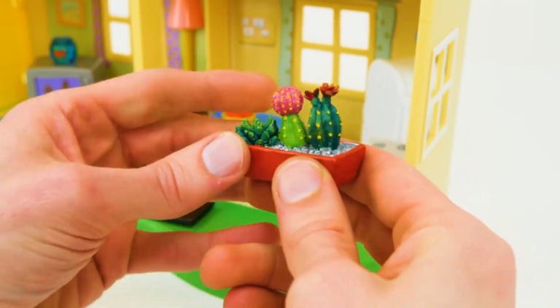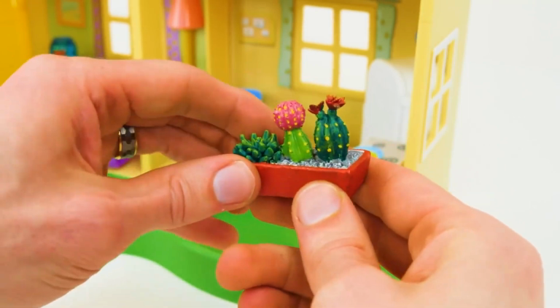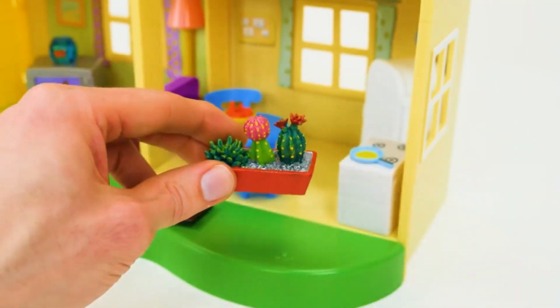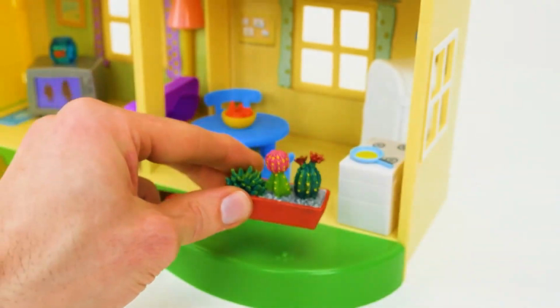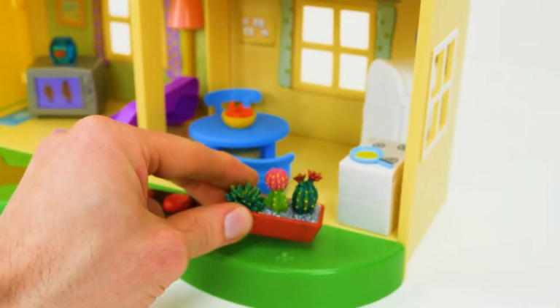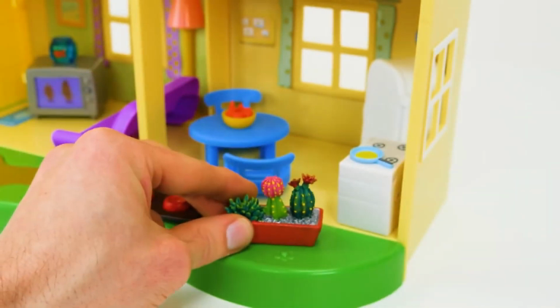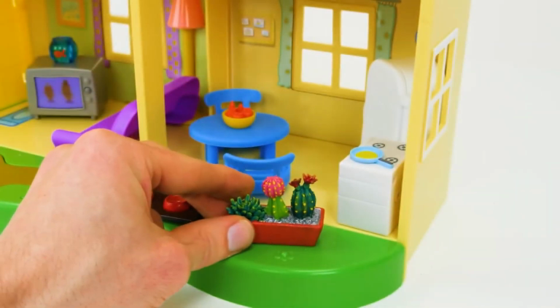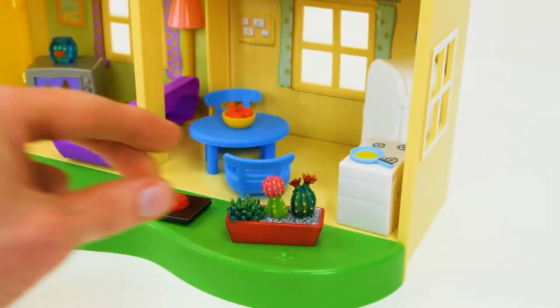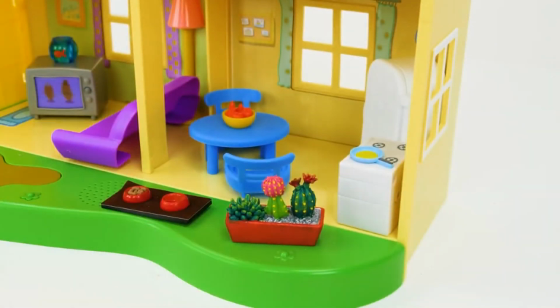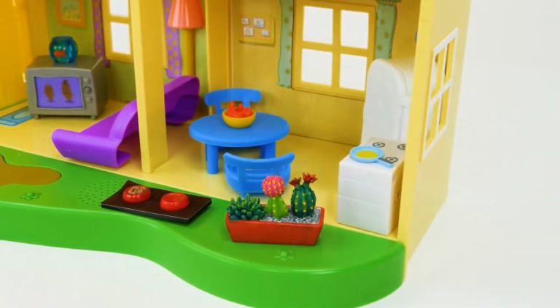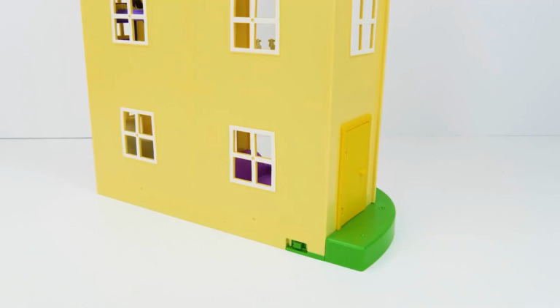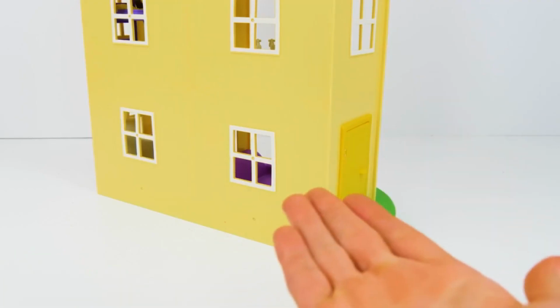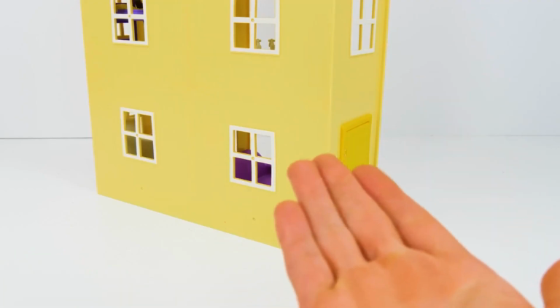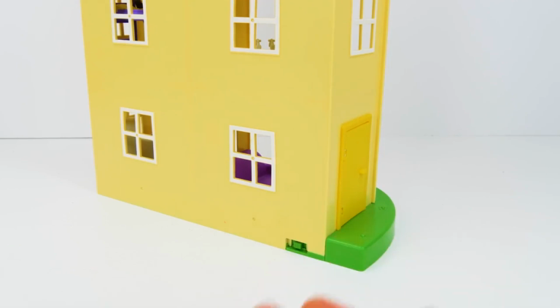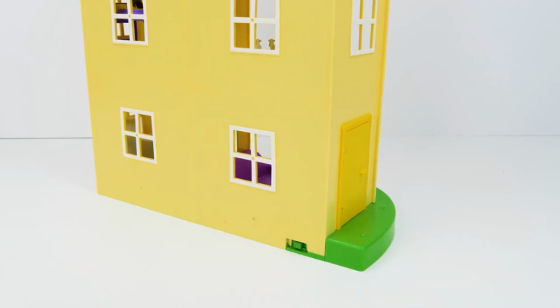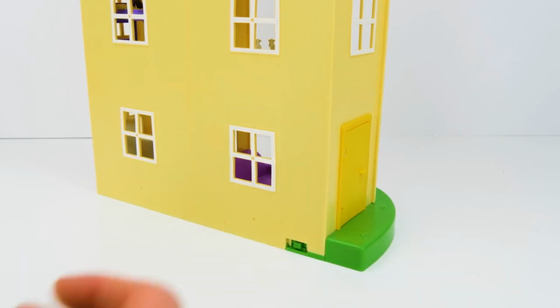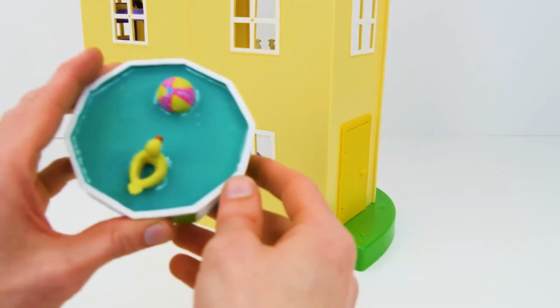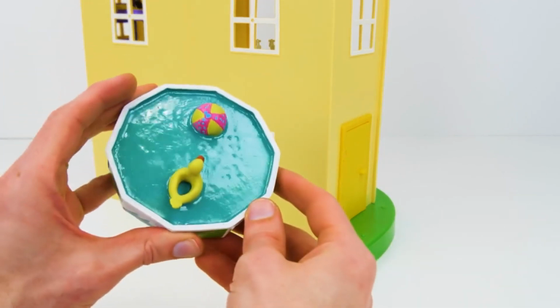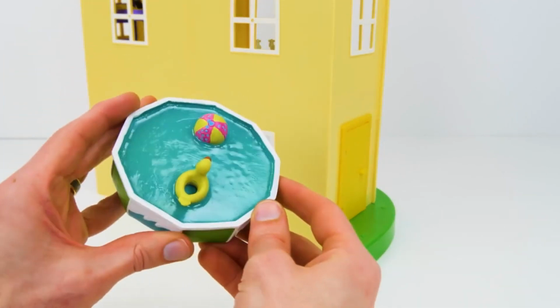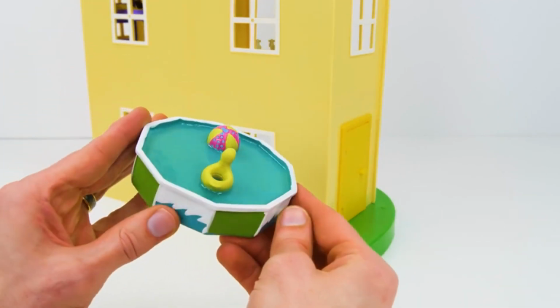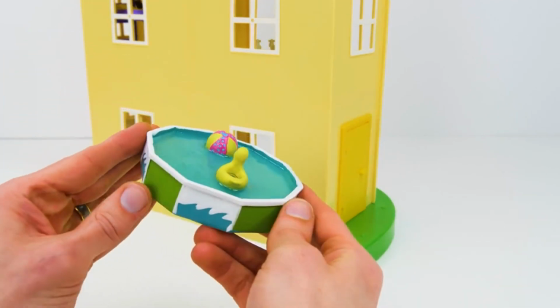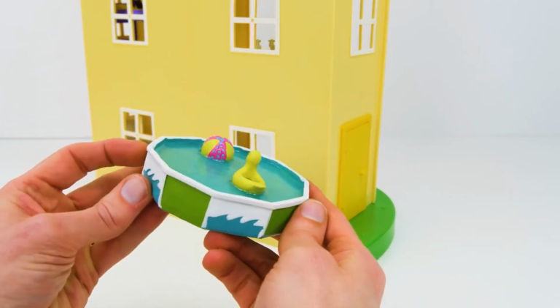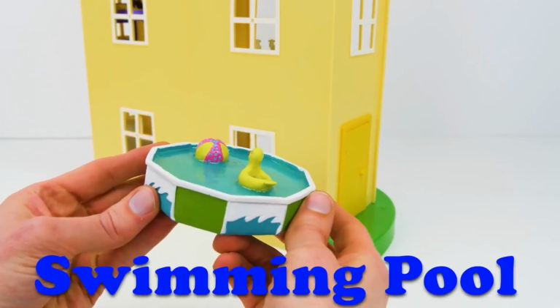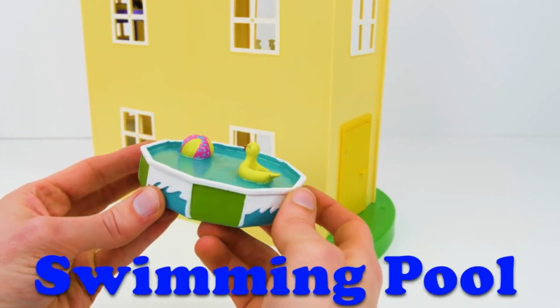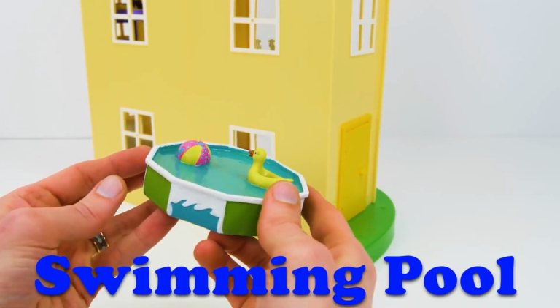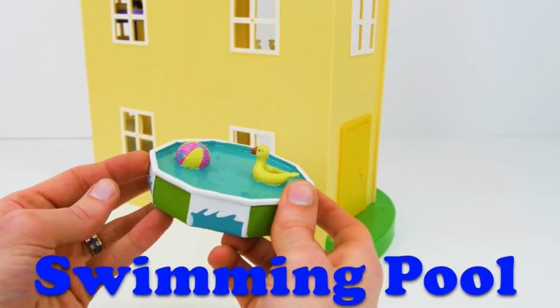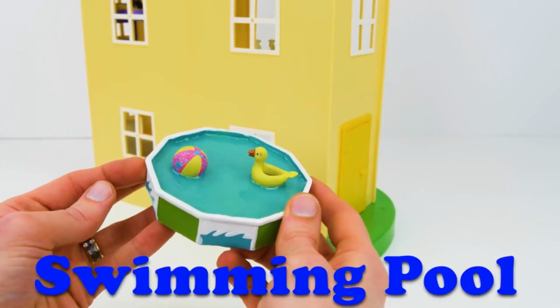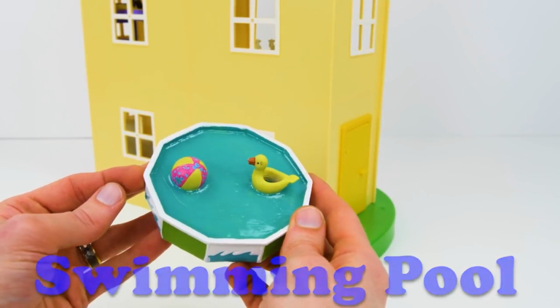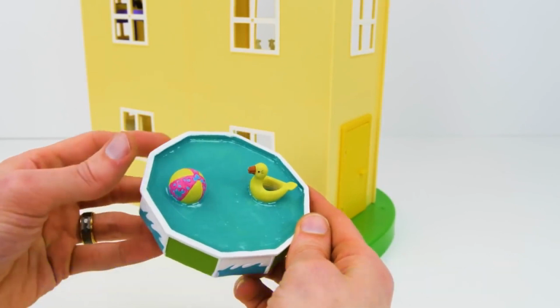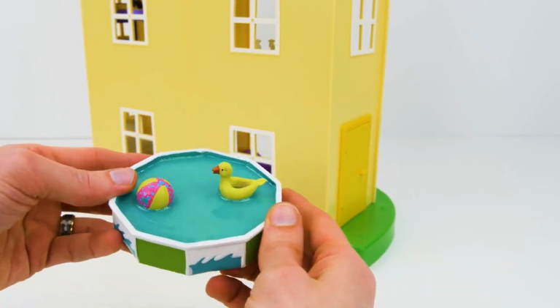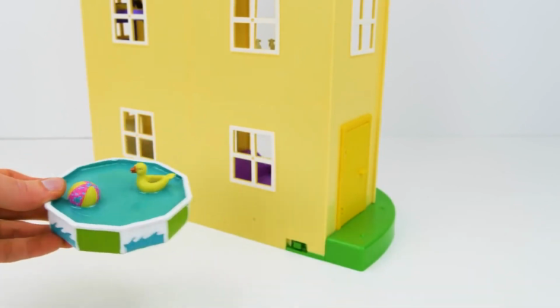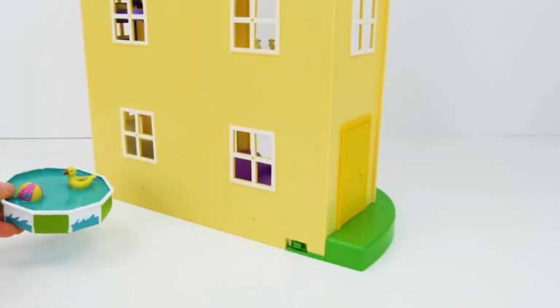But don't touch them because they are prickly! Let's add some things for outside! Oh, this will be fun! It's a swimming pool! Let's place it right over here!